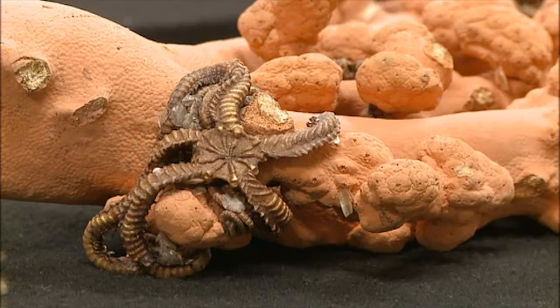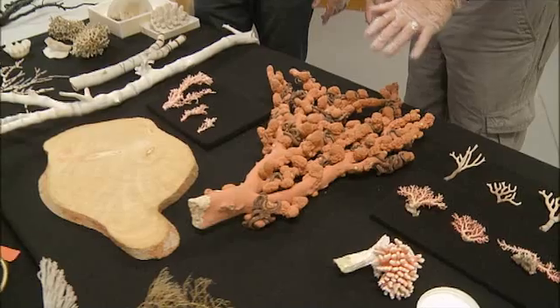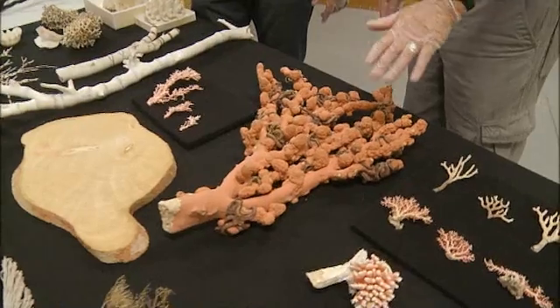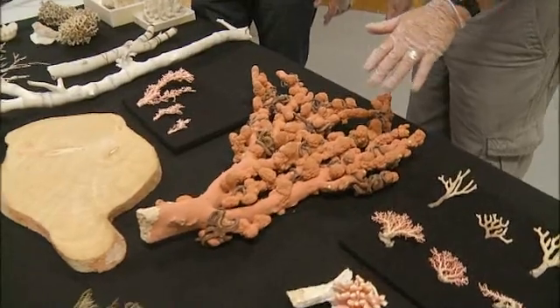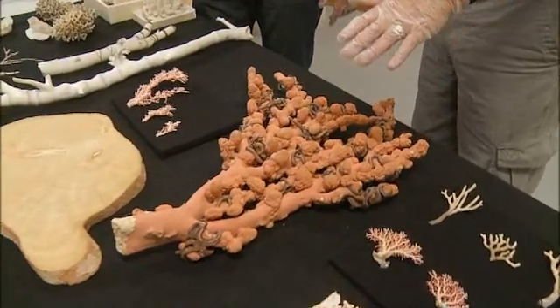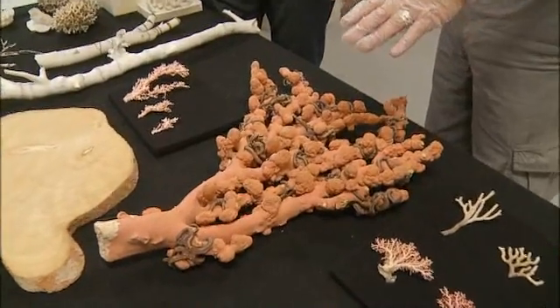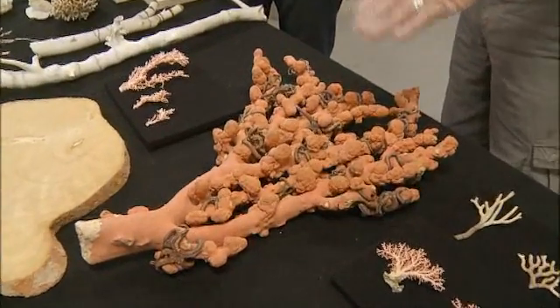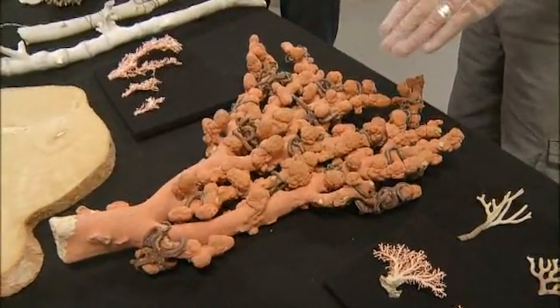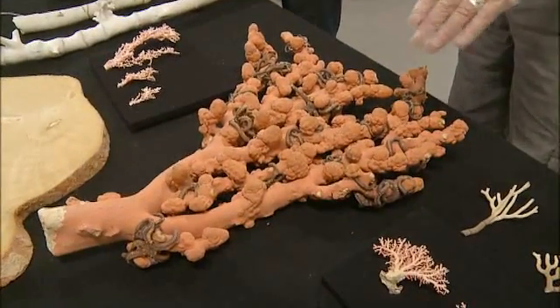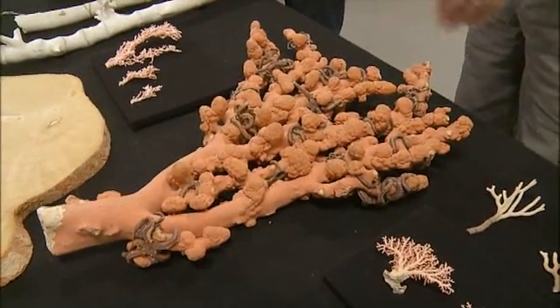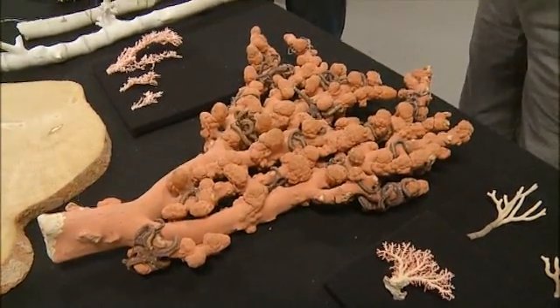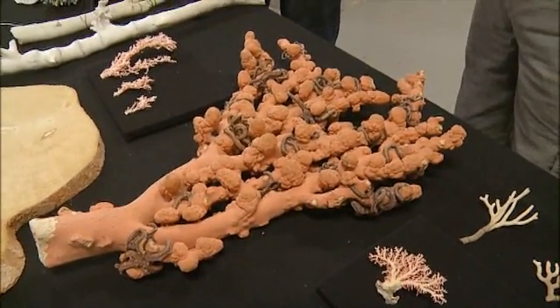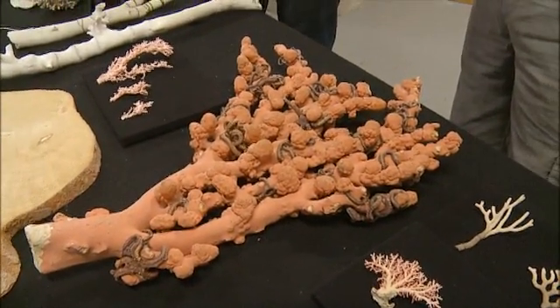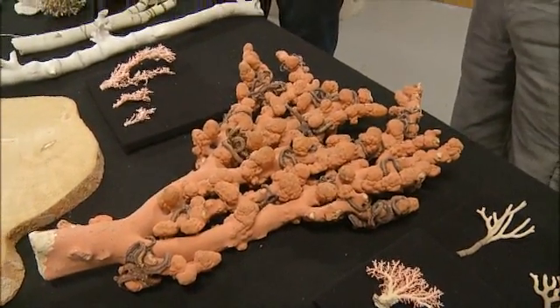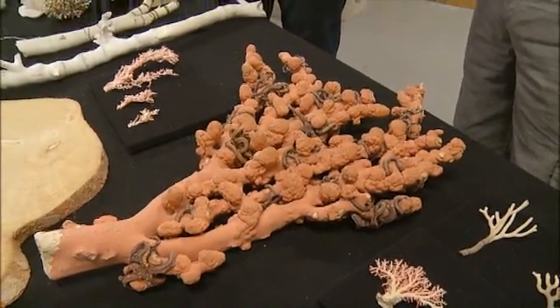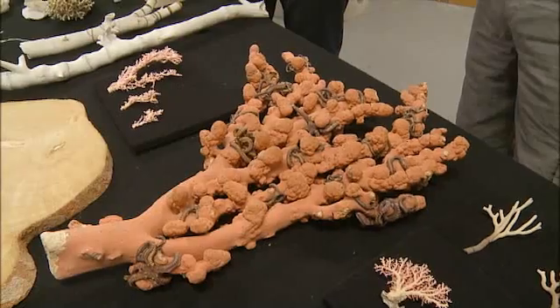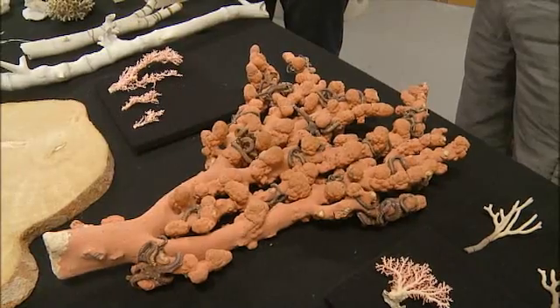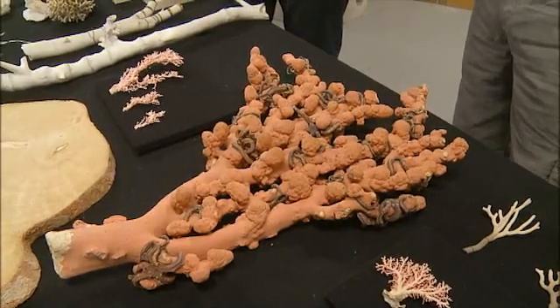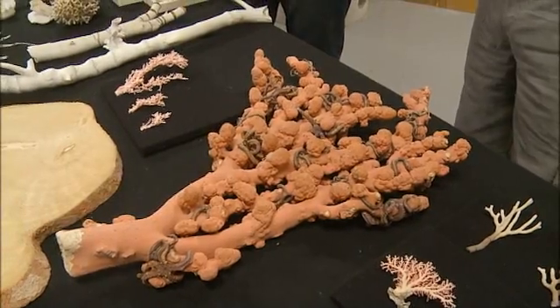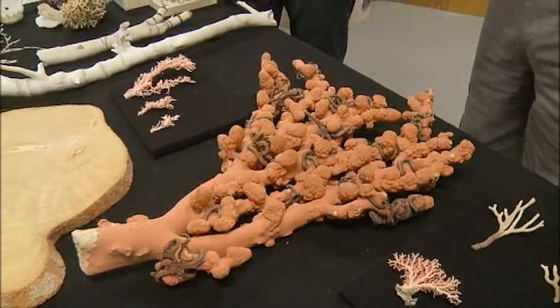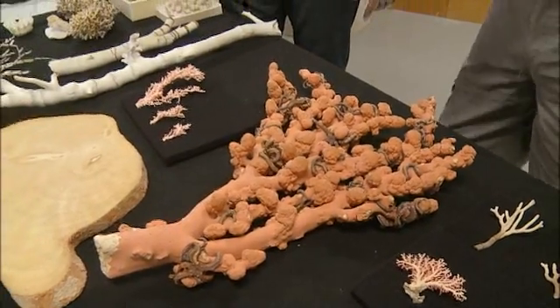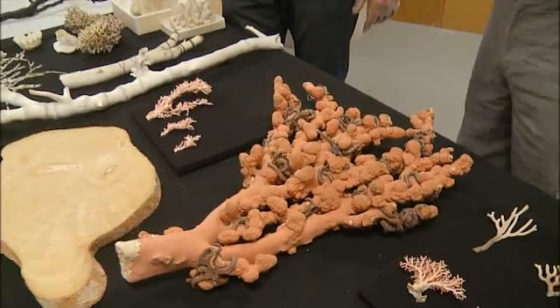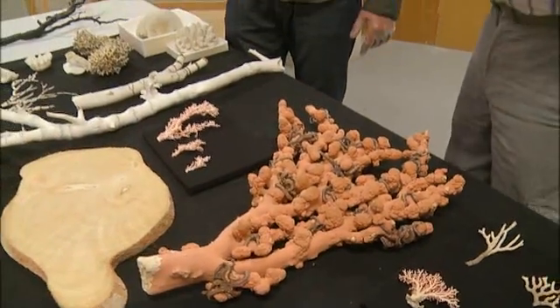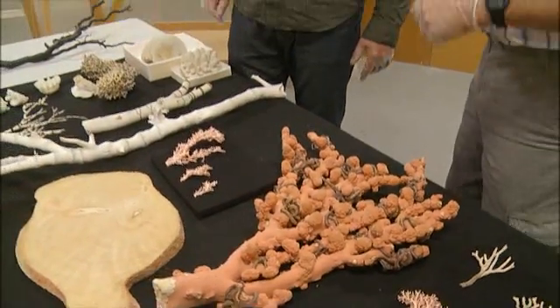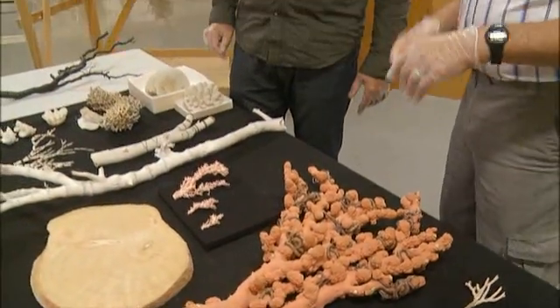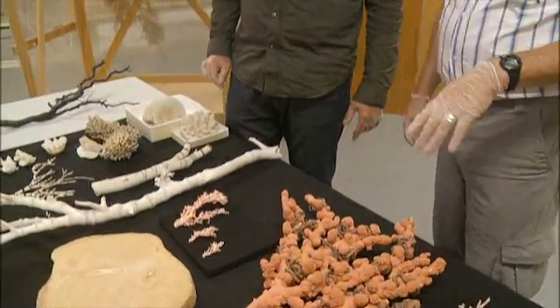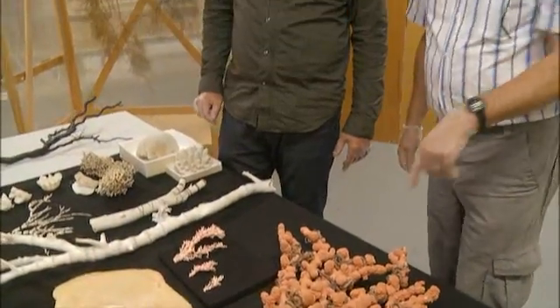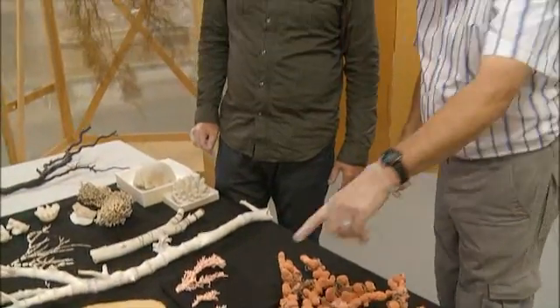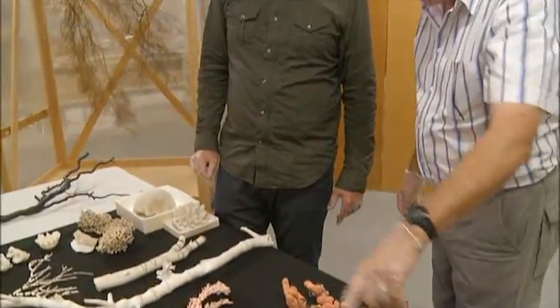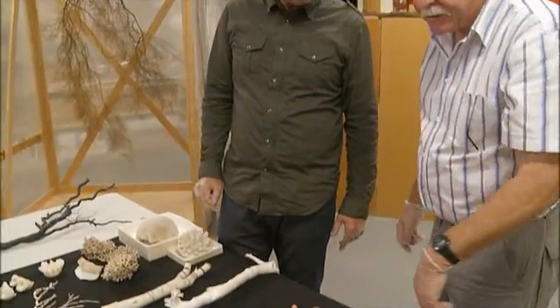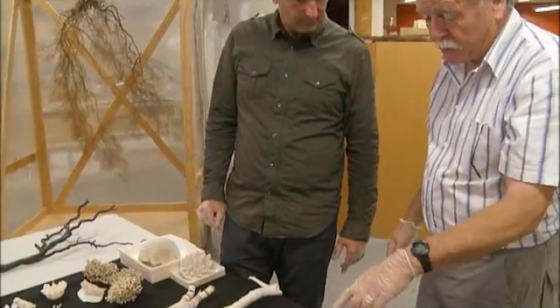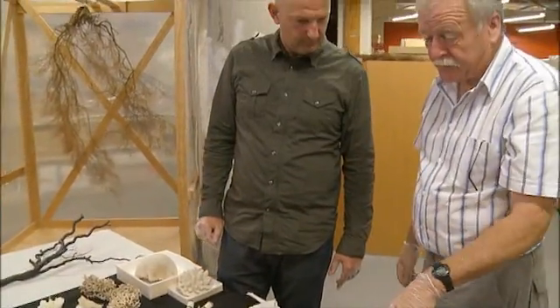They actually grow to be a very large size. They've been collected fairly recently from New Zealand, seven plus metres tall. This is just a branch from one of them.